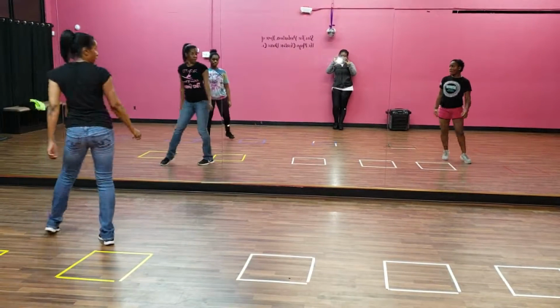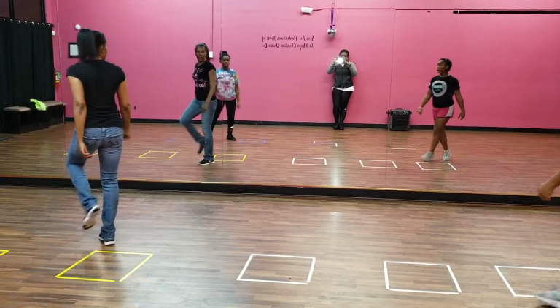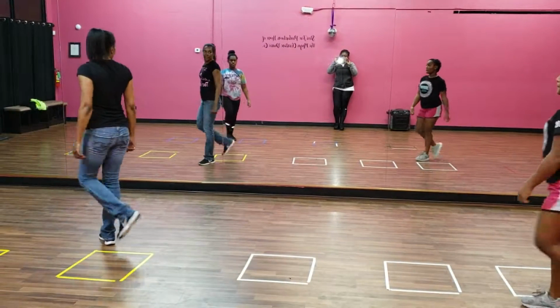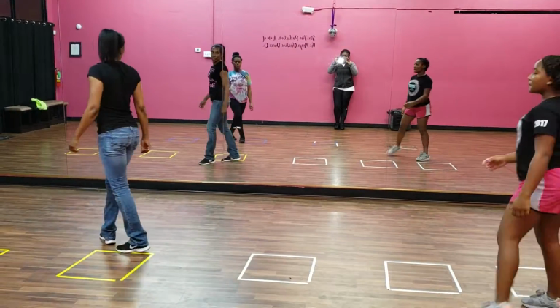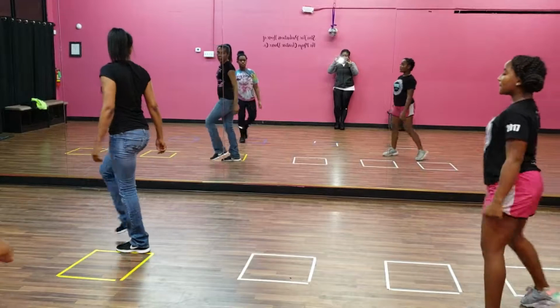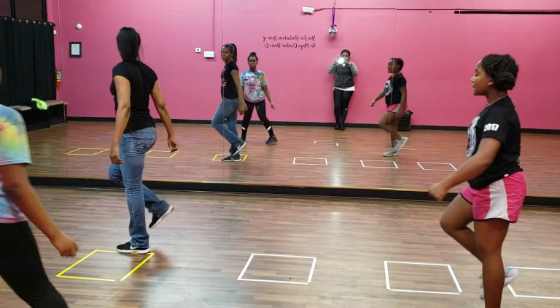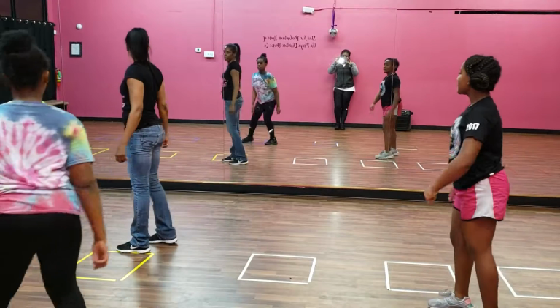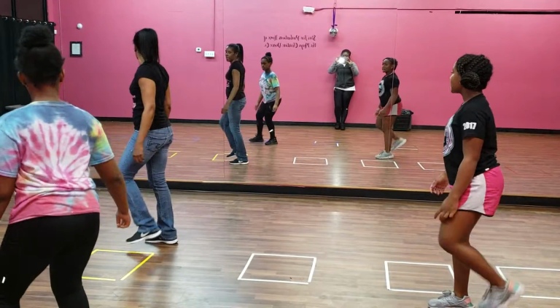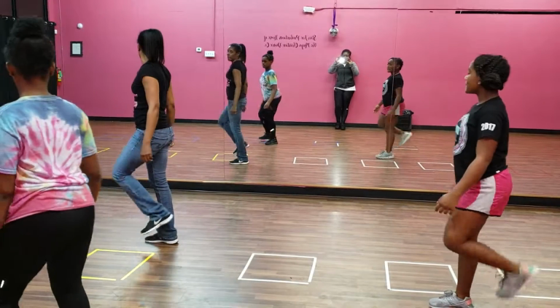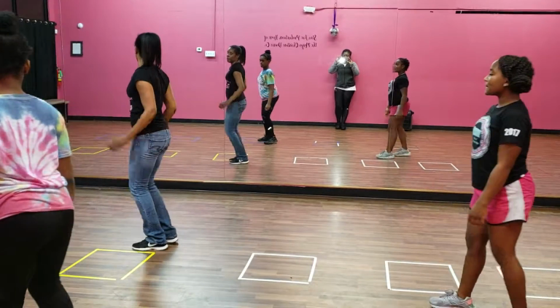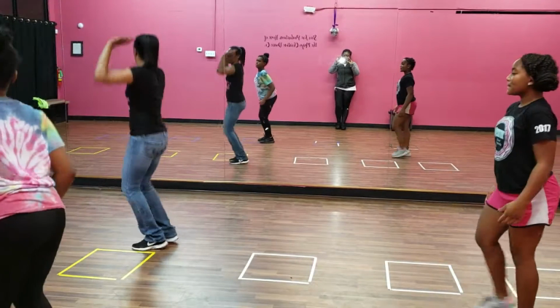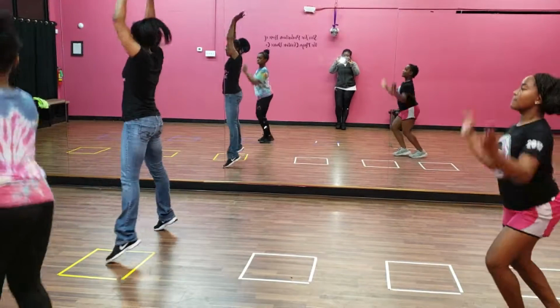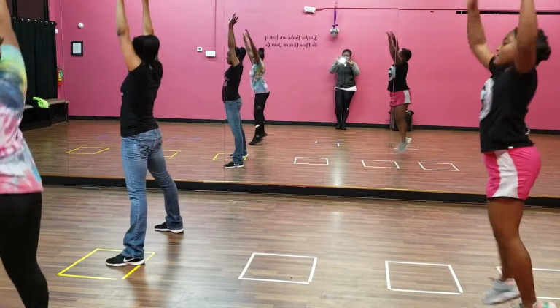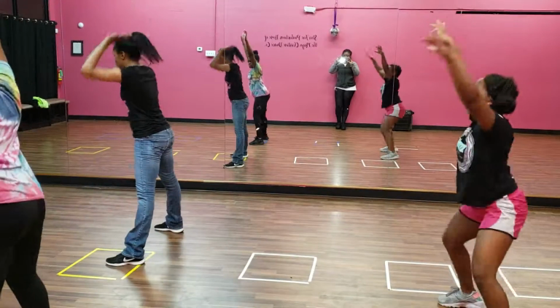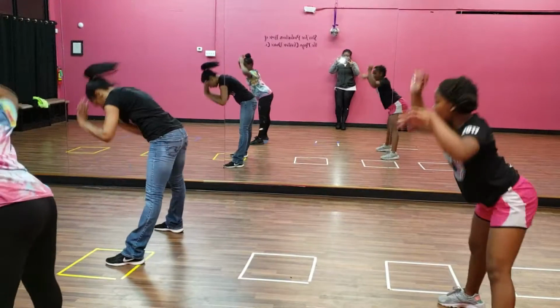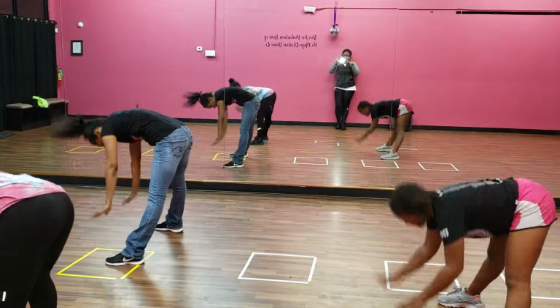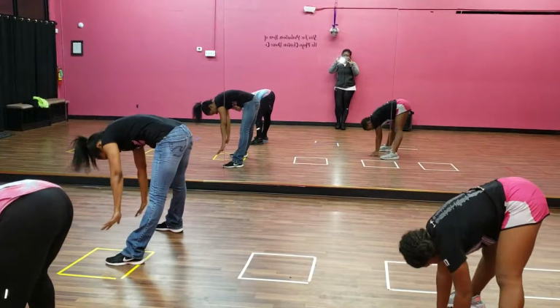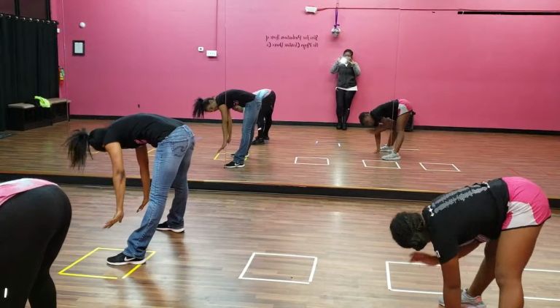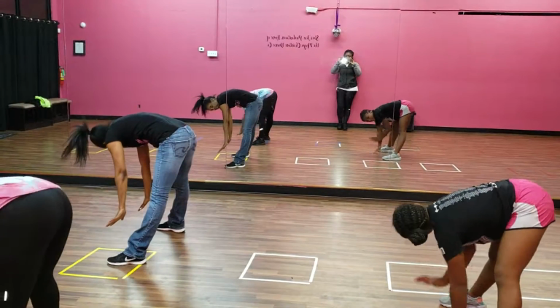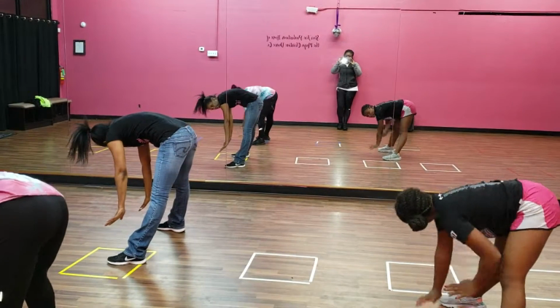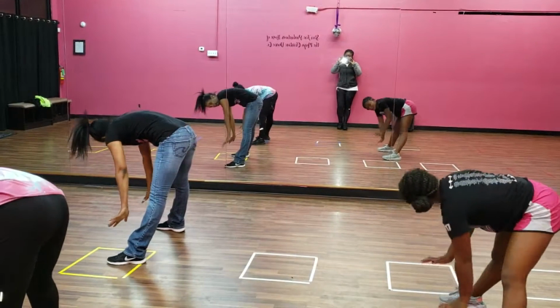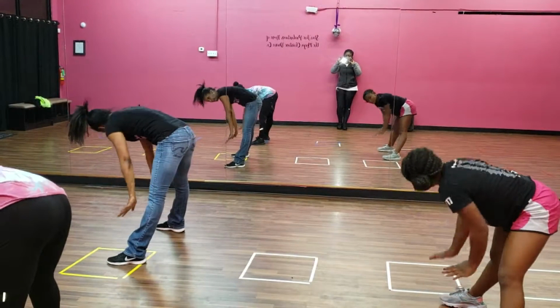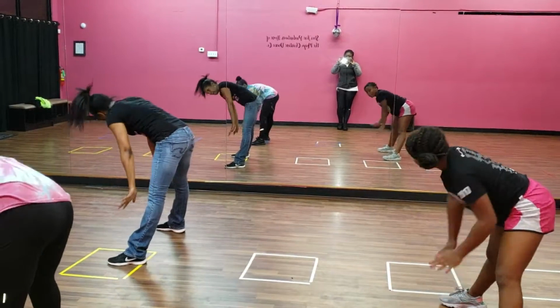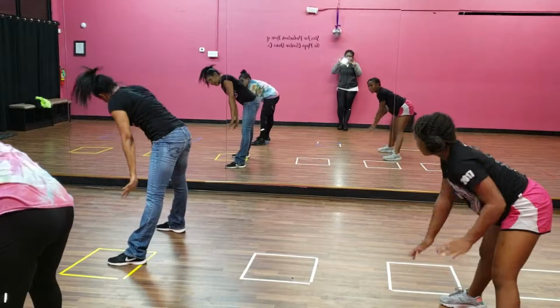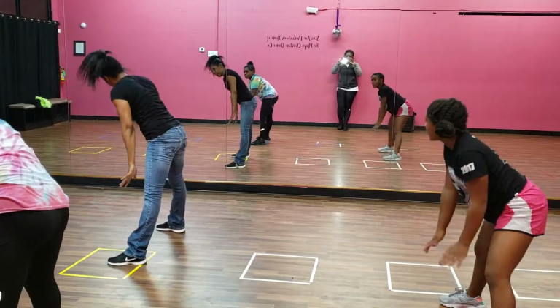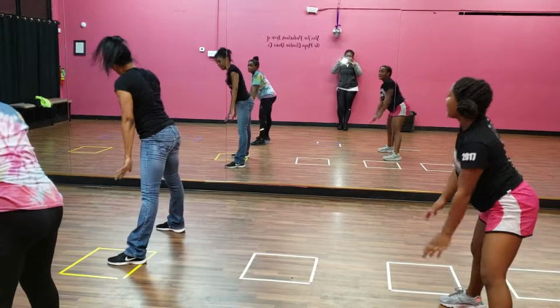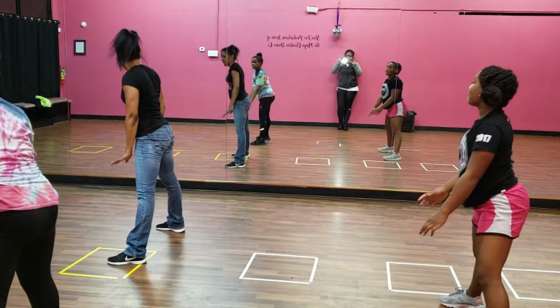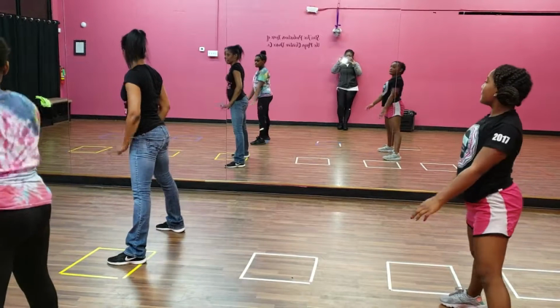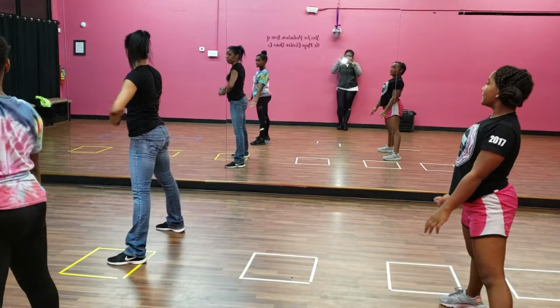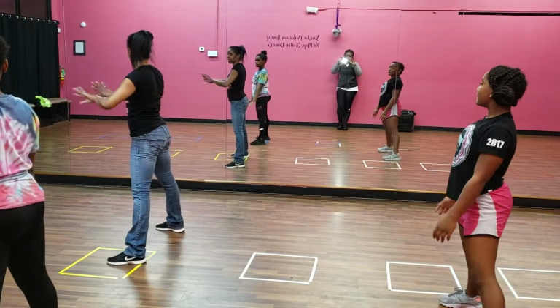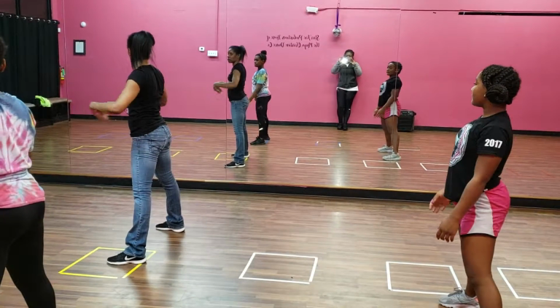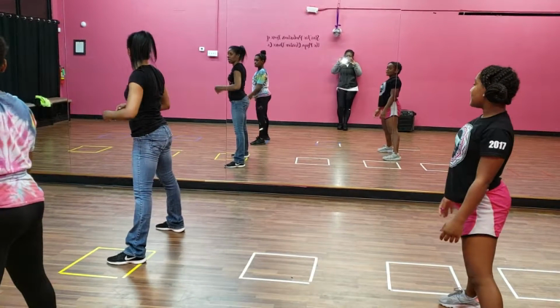One, two, three, four, five, six, seven, eight. When your hands swim—